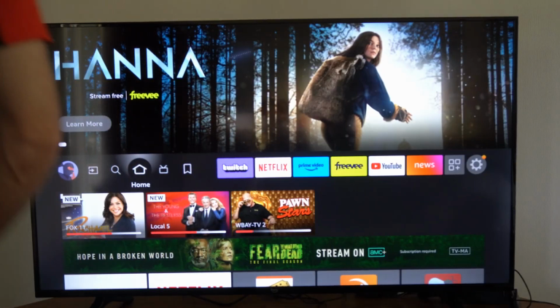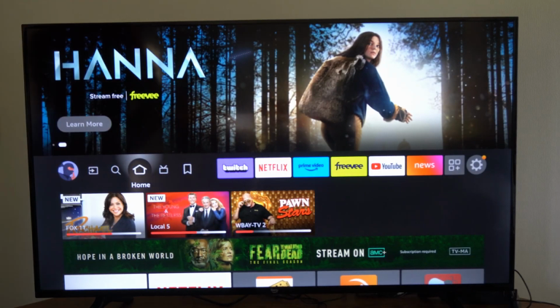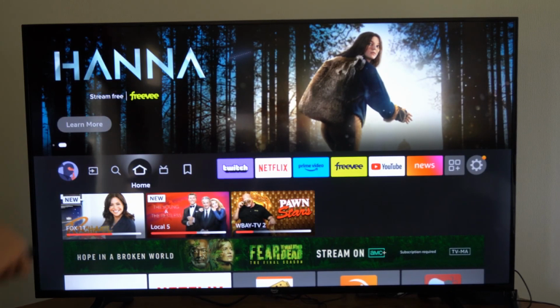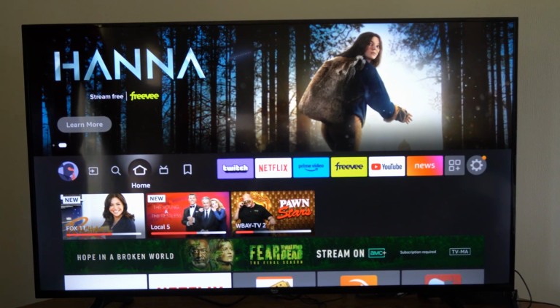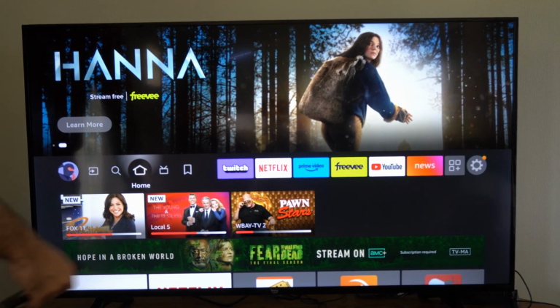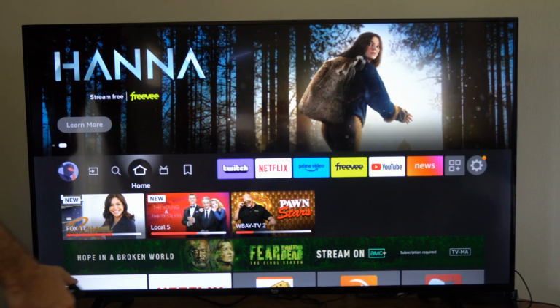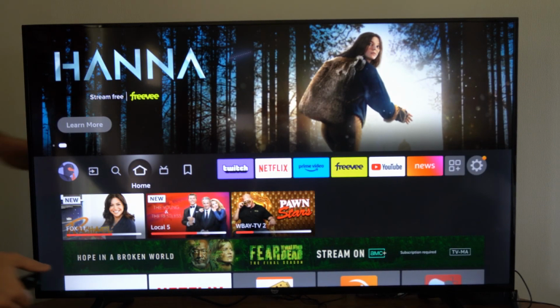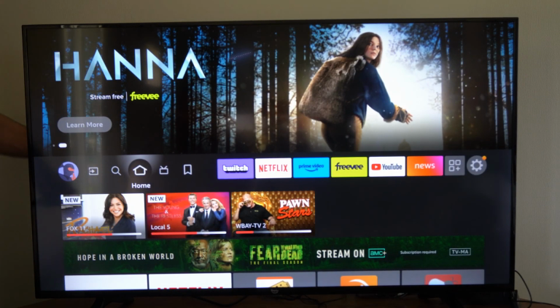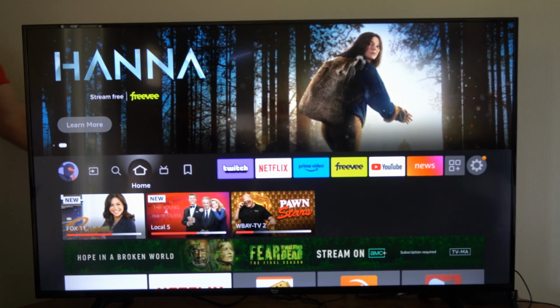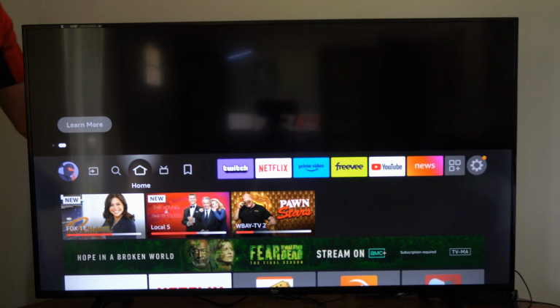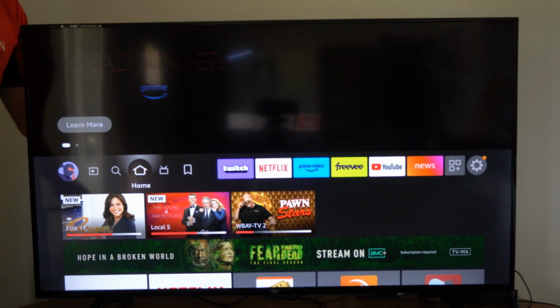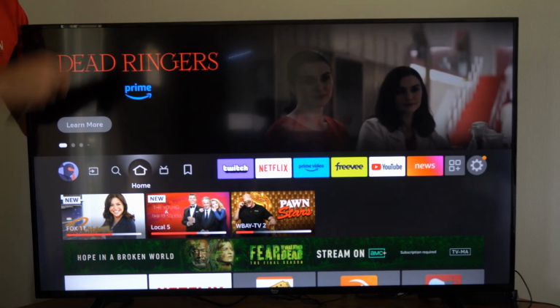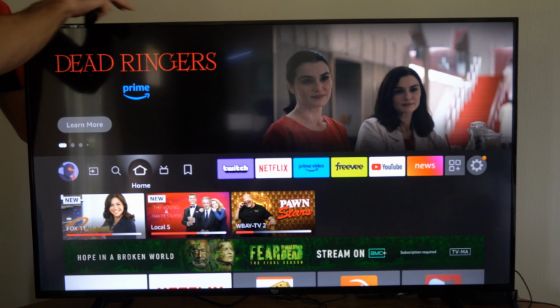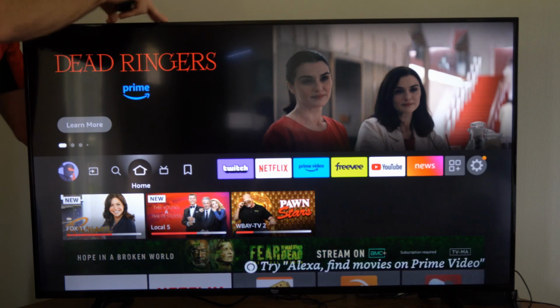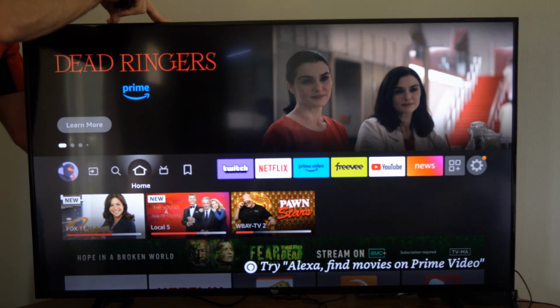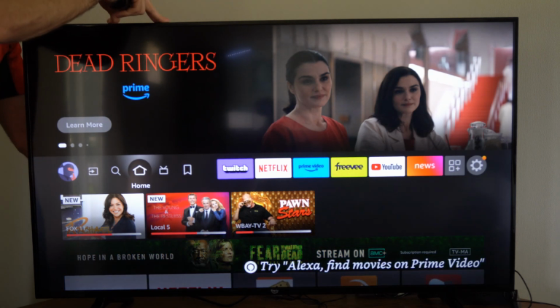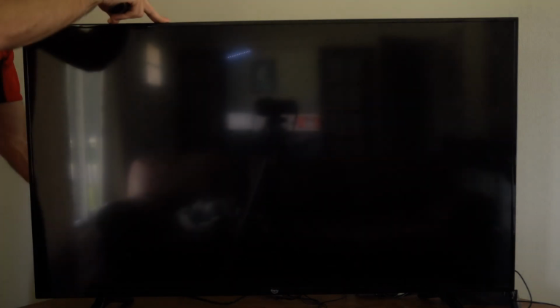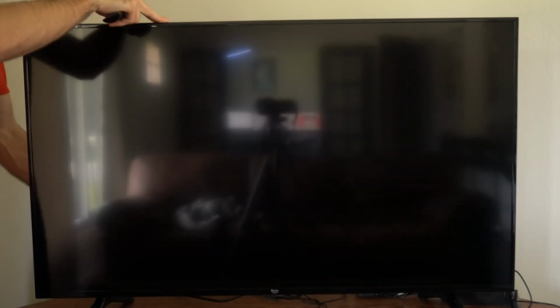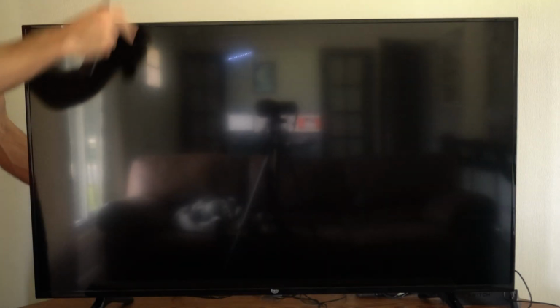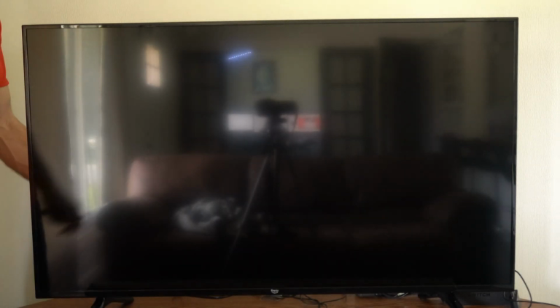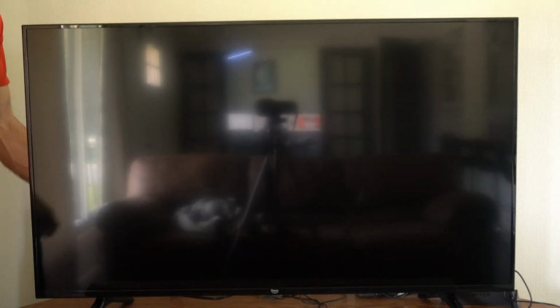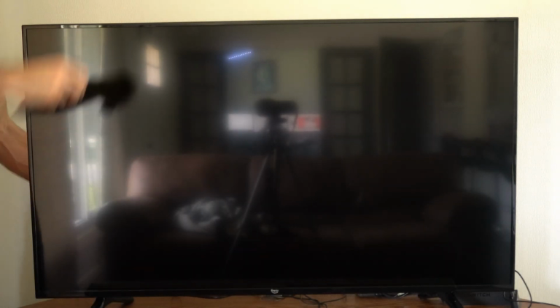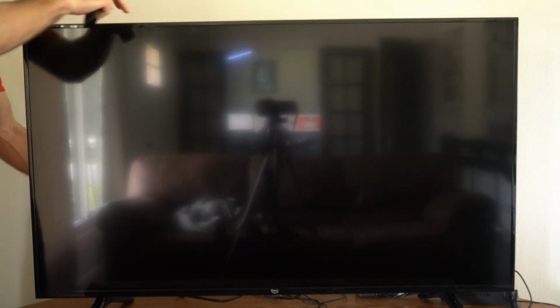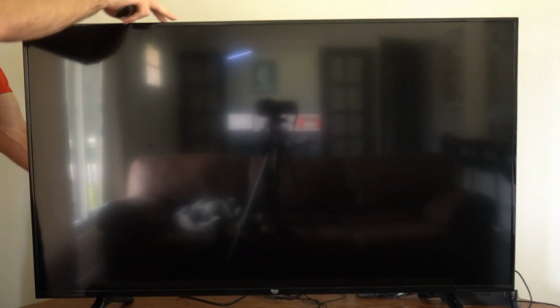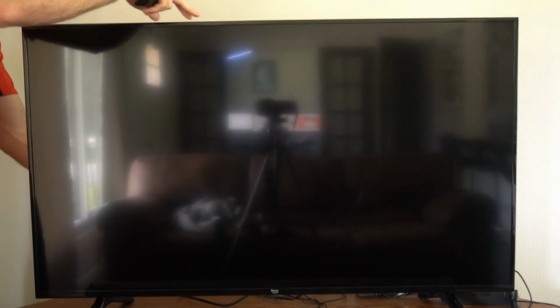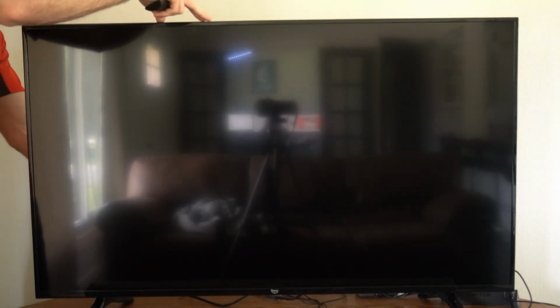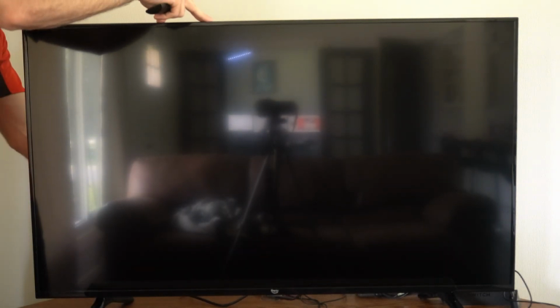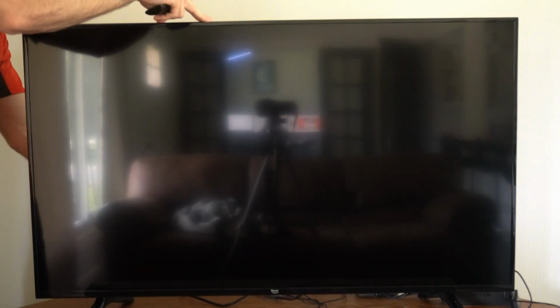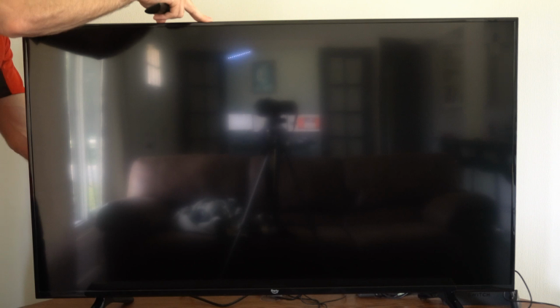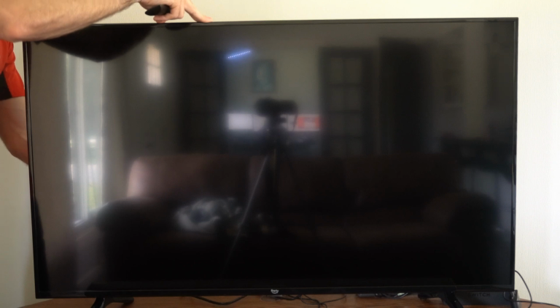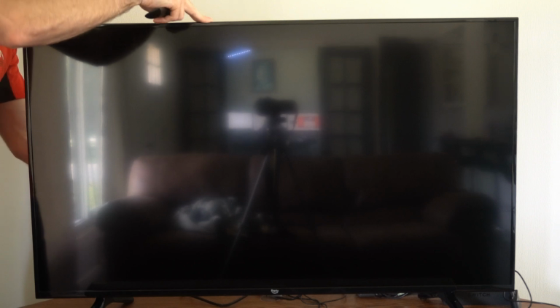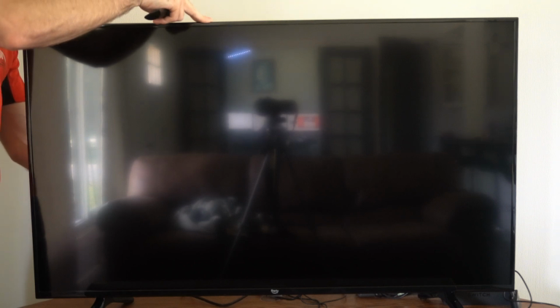To re-pair to your TV, go to the back of your Fire Stick over your TV and unplug it from the wall outlet. Let it be unplugged for about five seconds and then plug it back in.